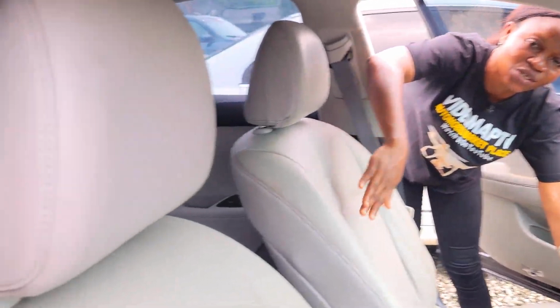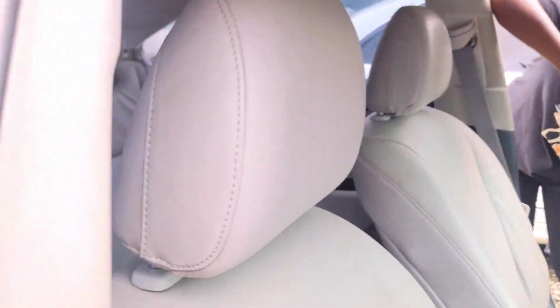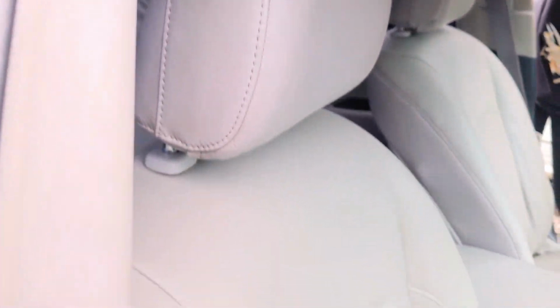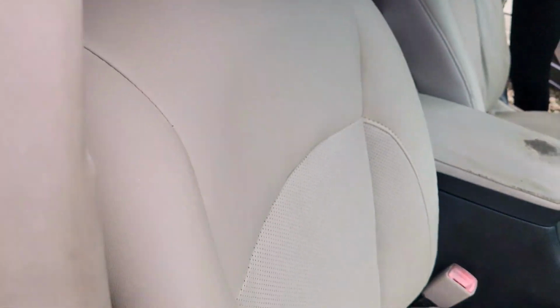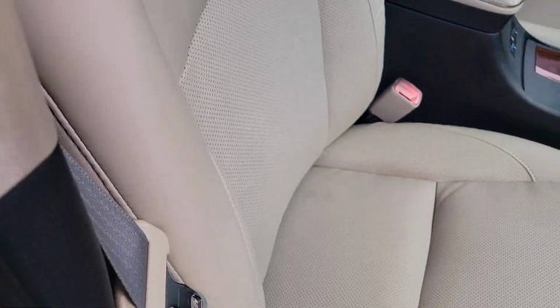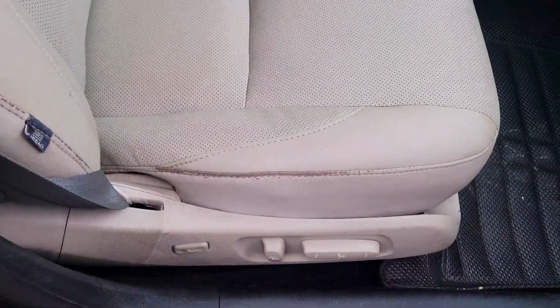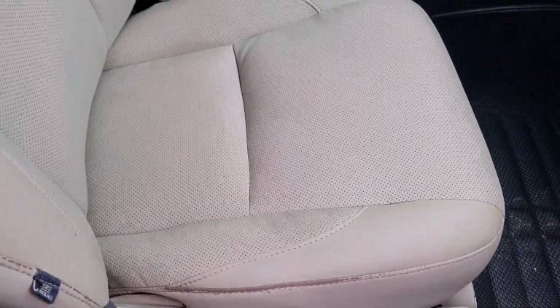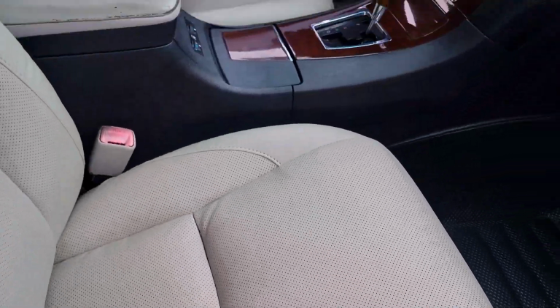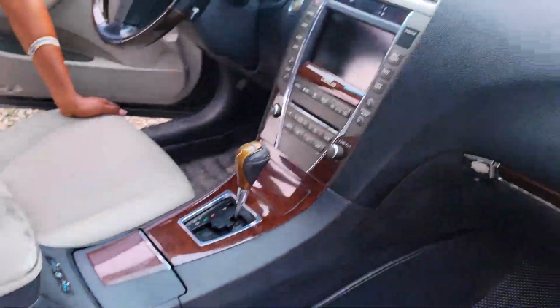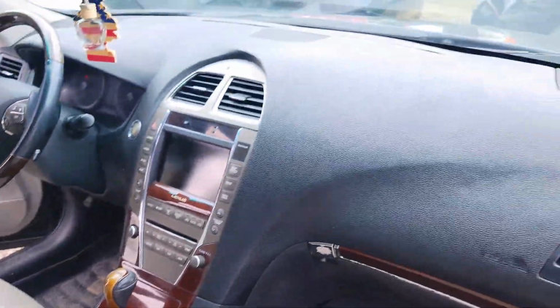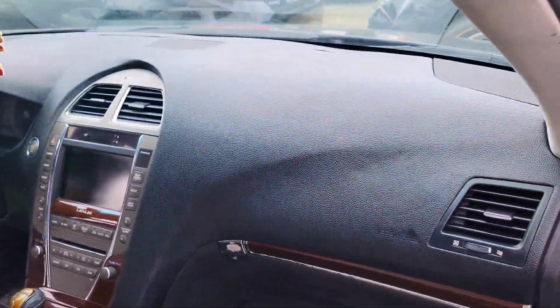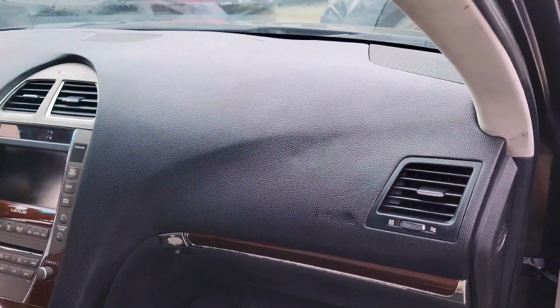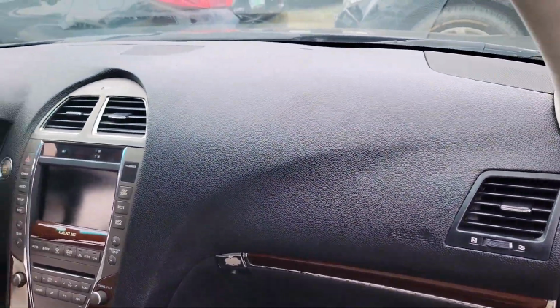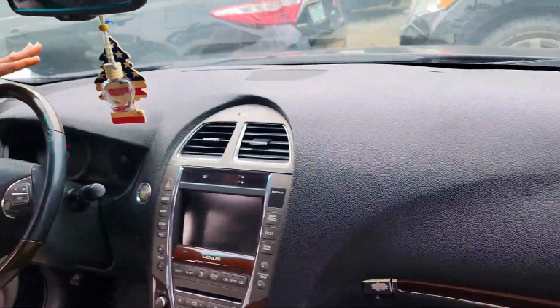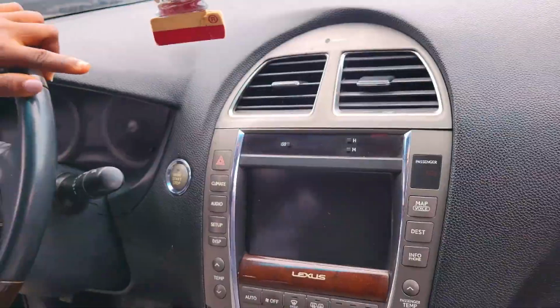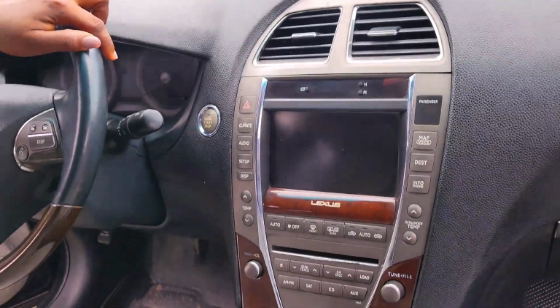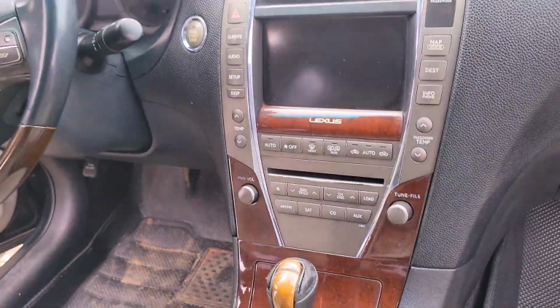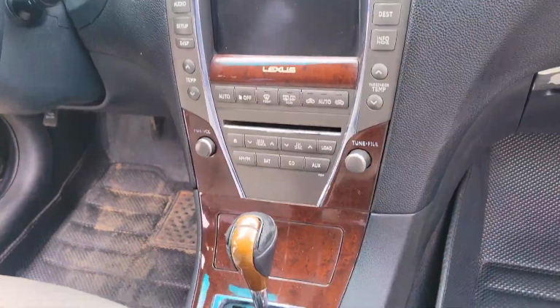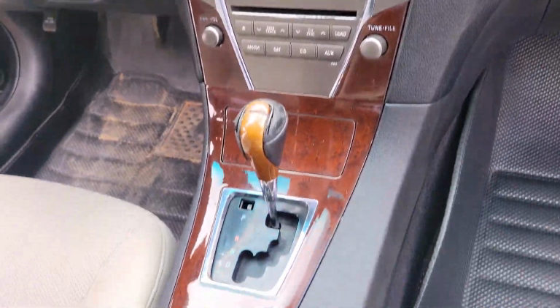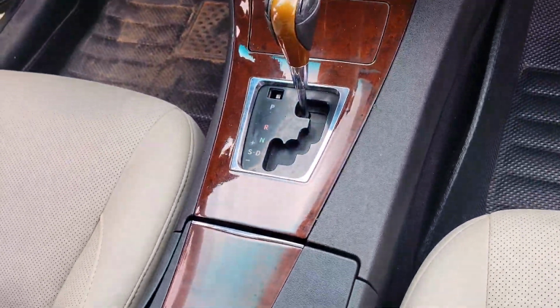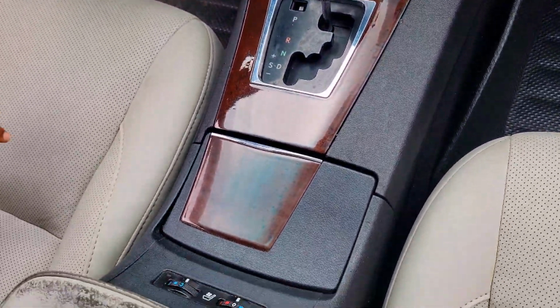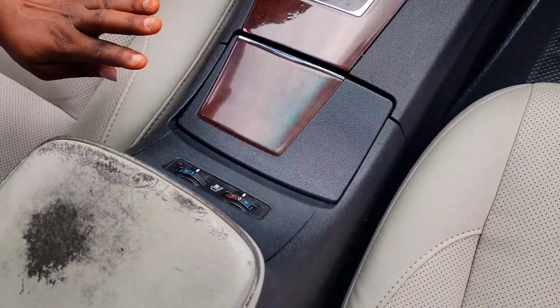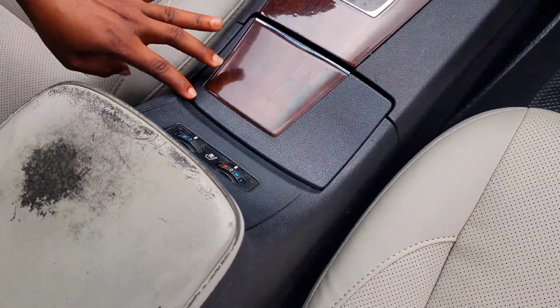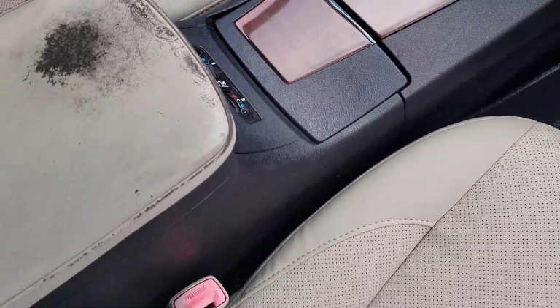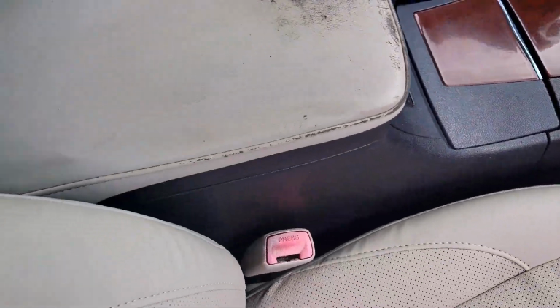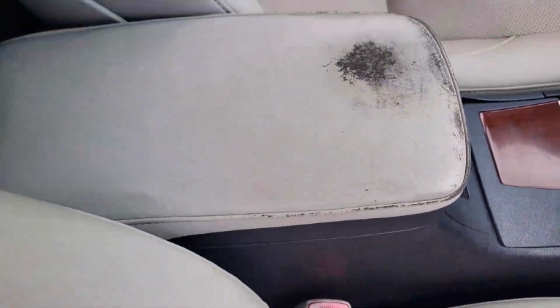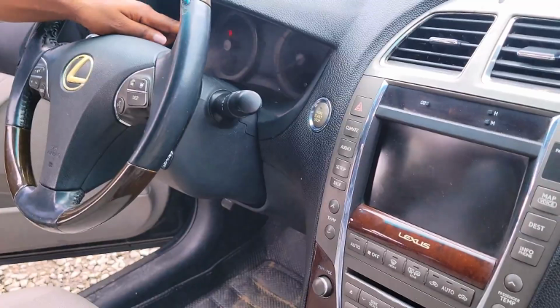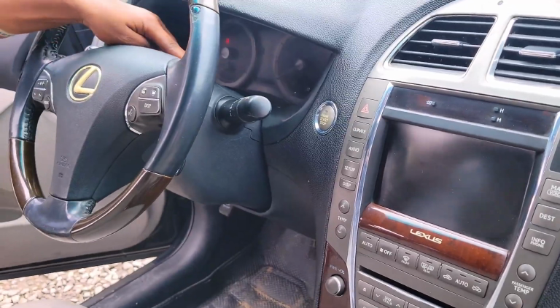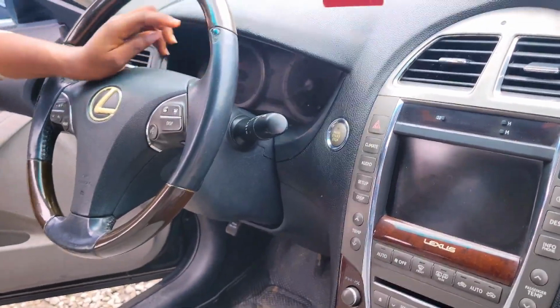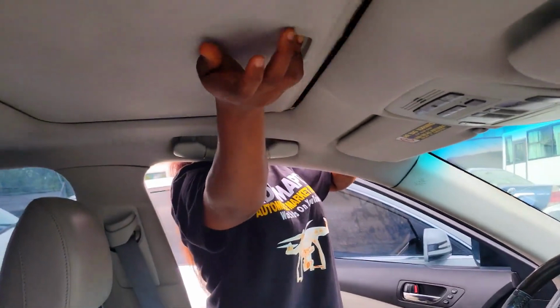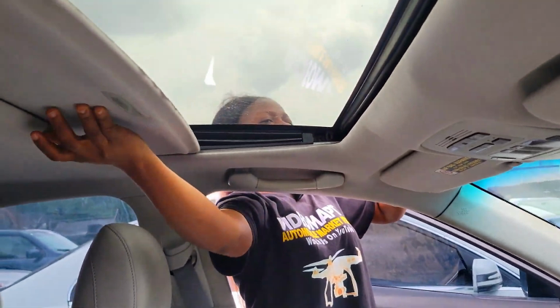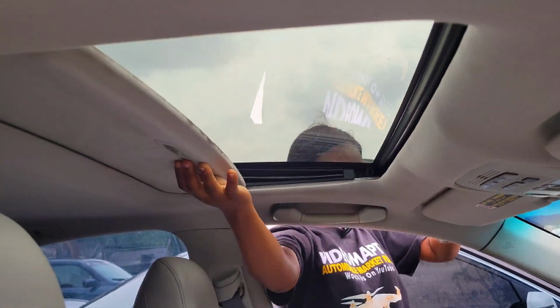The seat is made of leather material. Take a look at the dashboard — it's in perfect condition. It has a reverse camera, automatic transmission, cup holders, pigeonhole, thumb start, and an open roof.